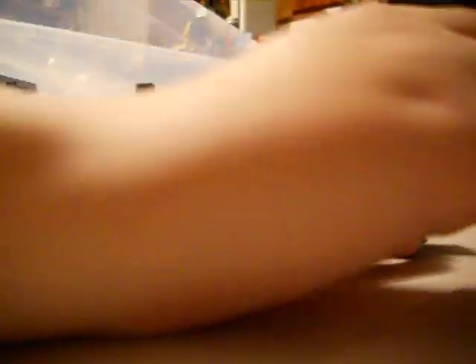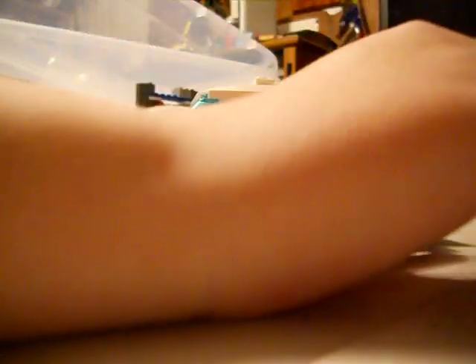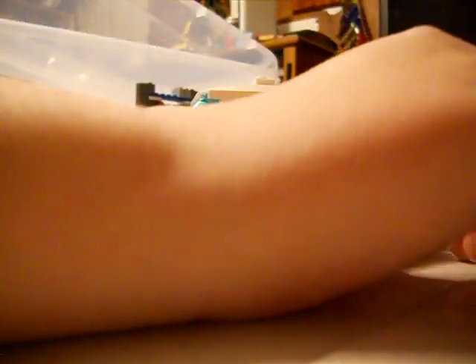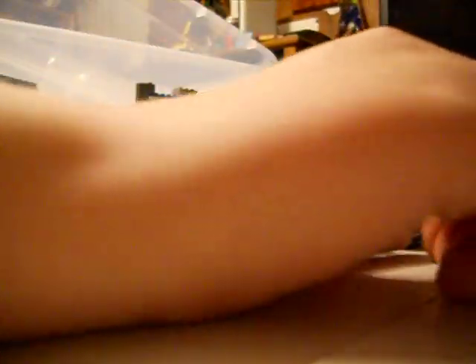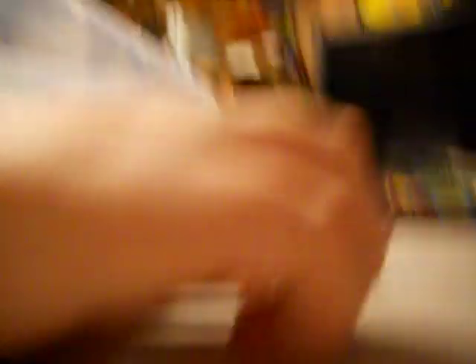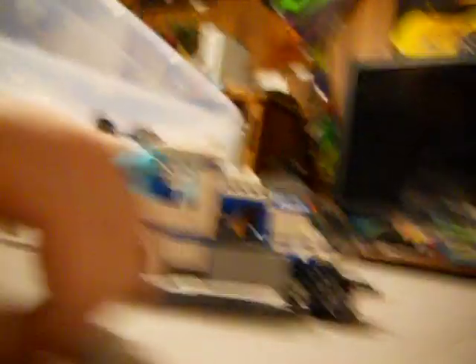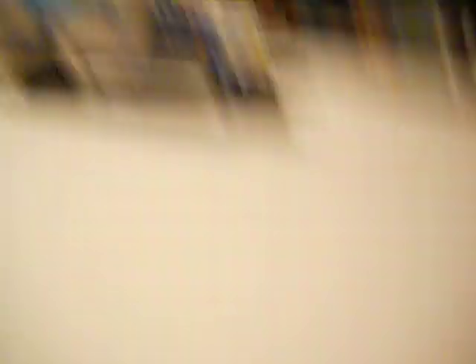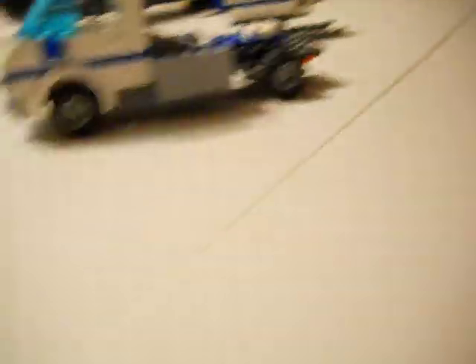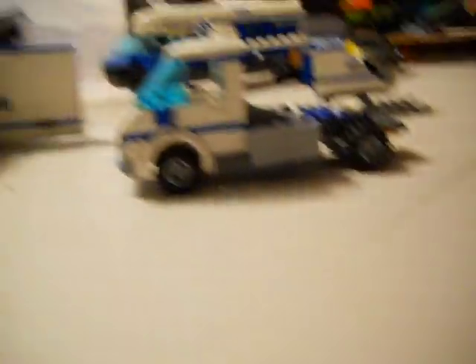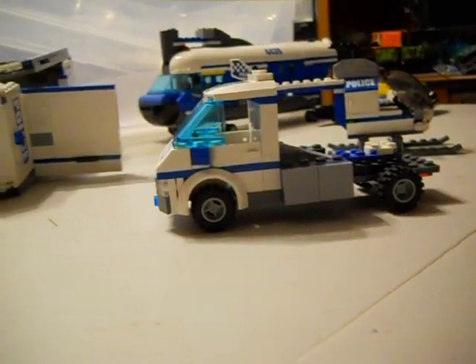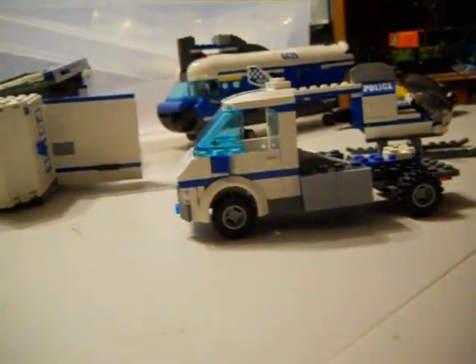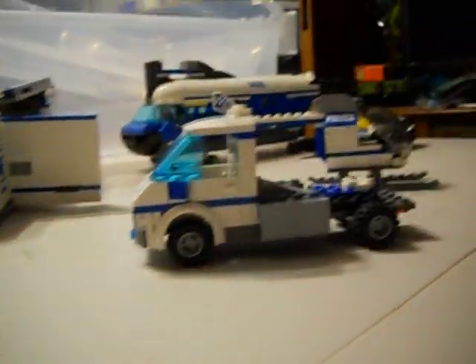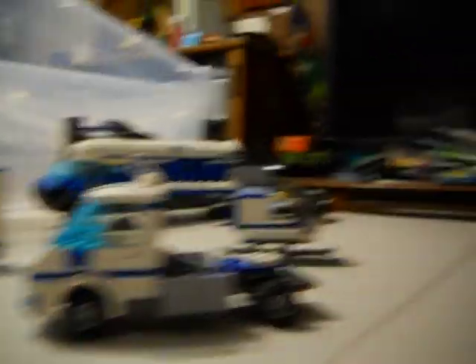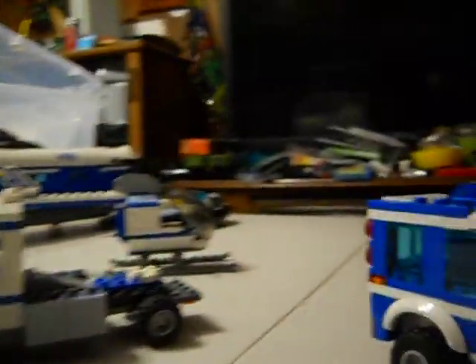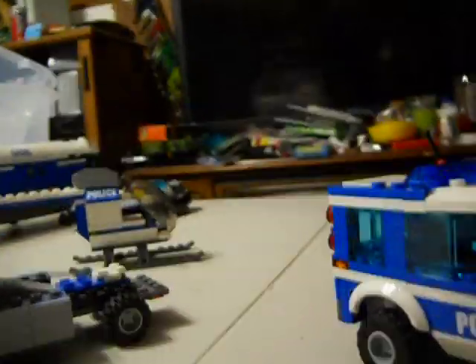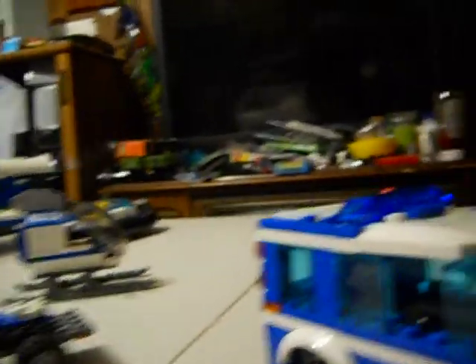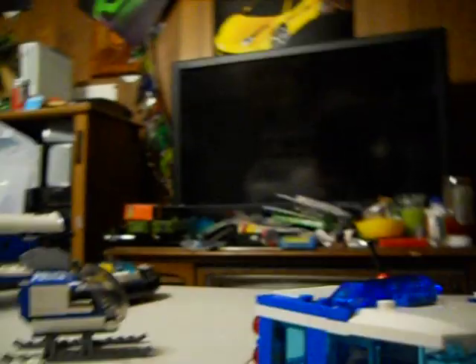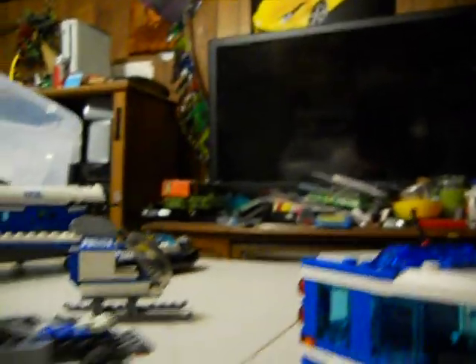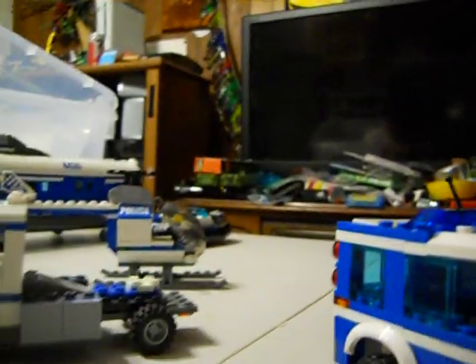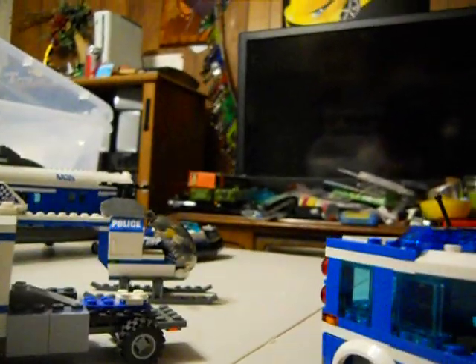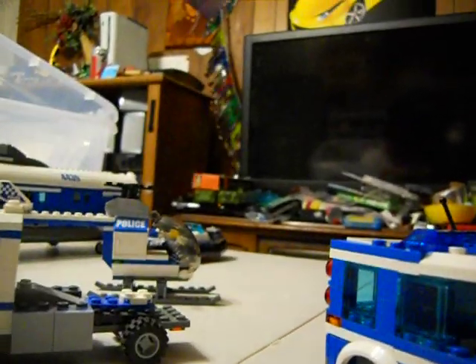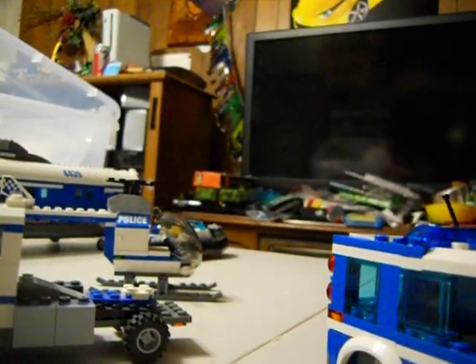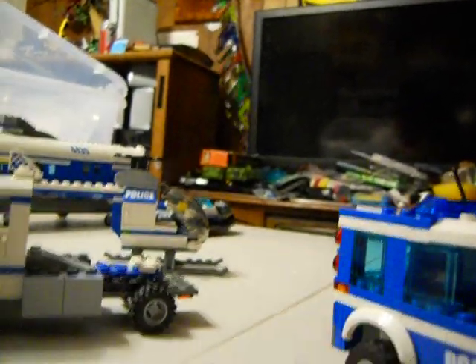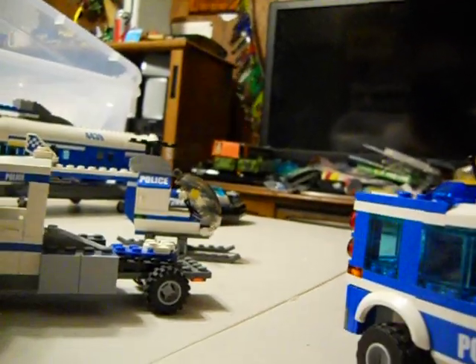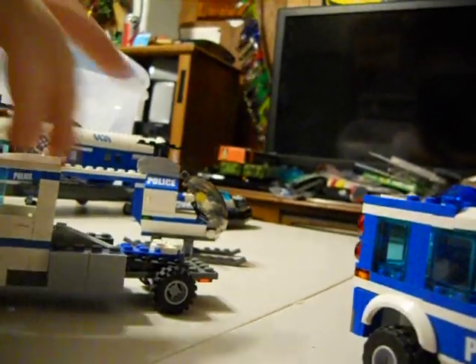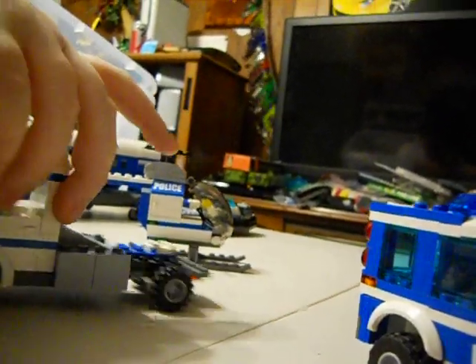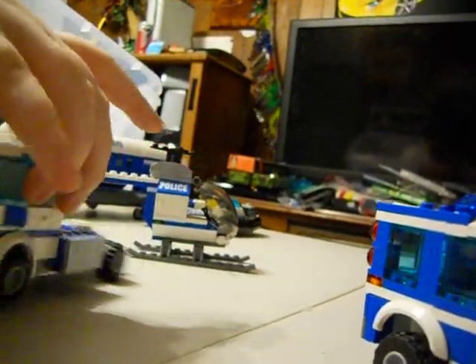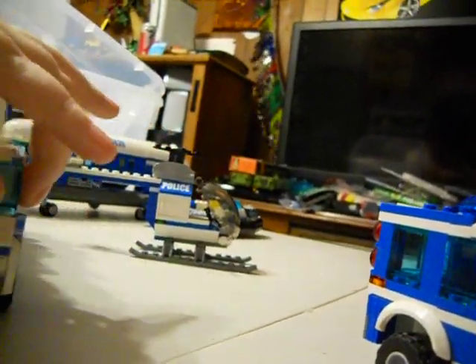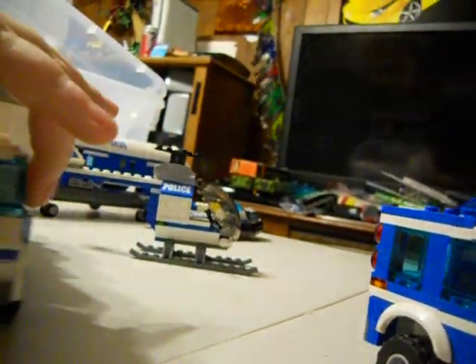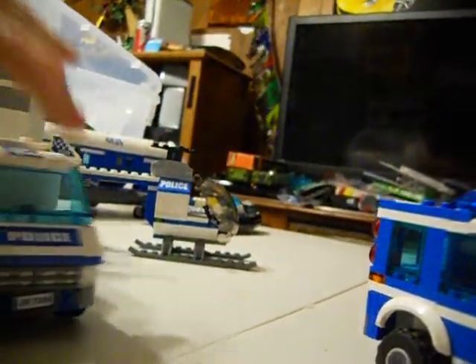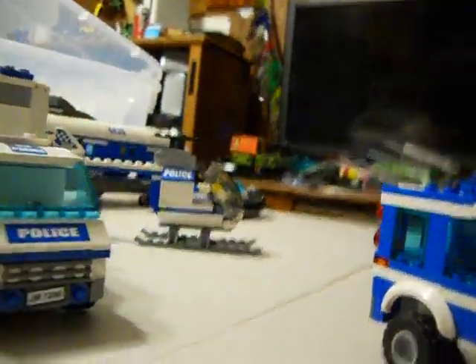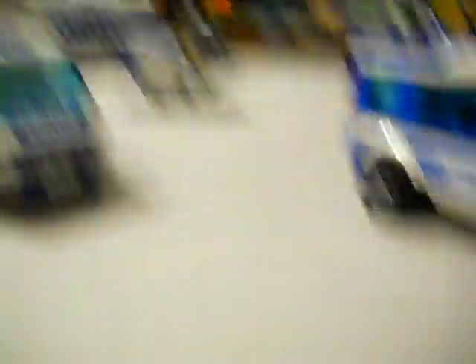We turned it into a semi because of the mobile command center, and because we're talking about the command center, we're going to show you.